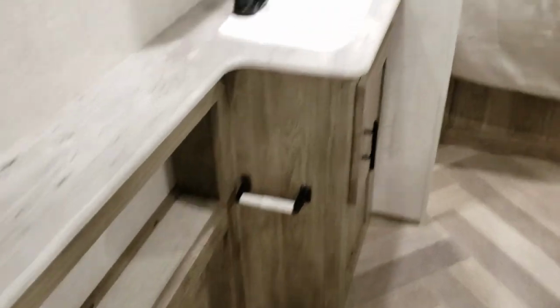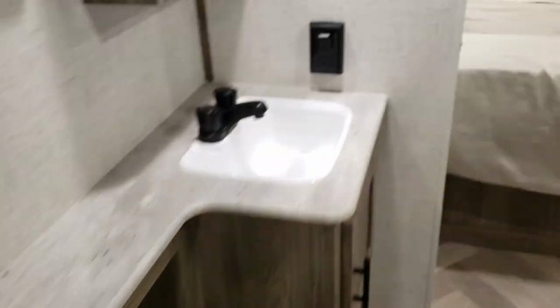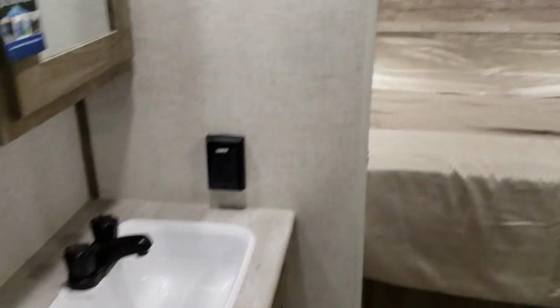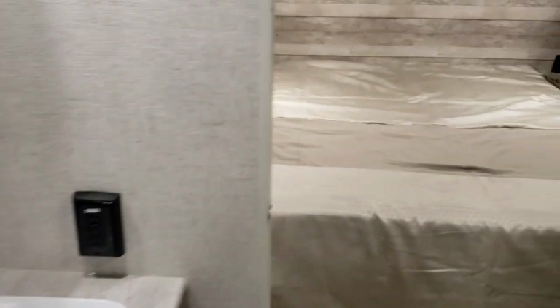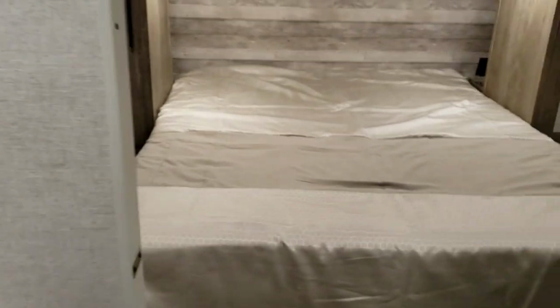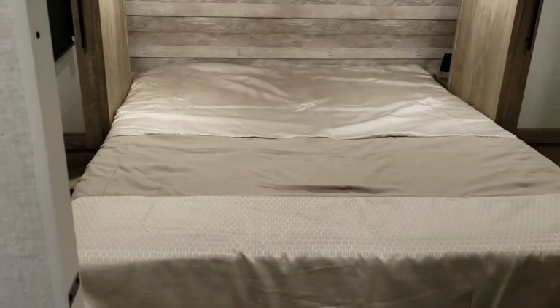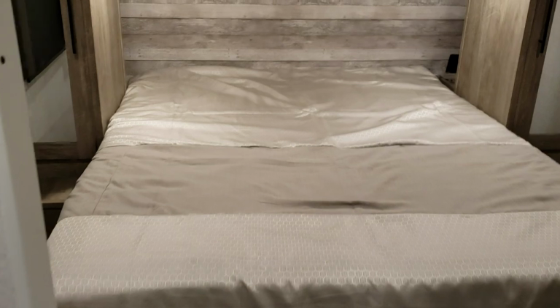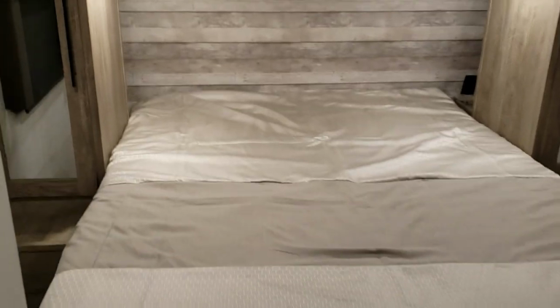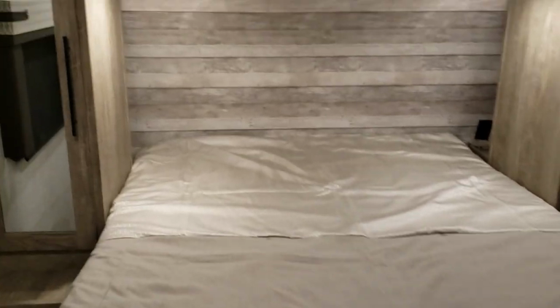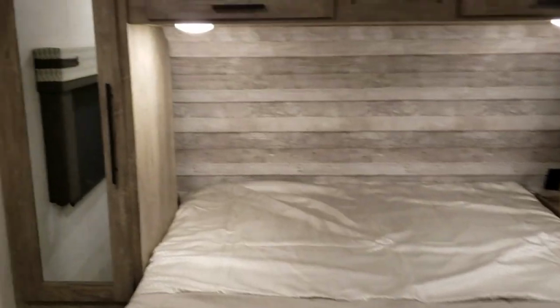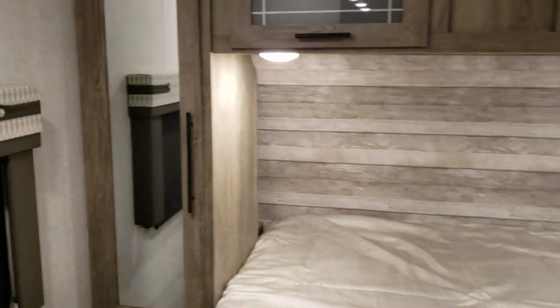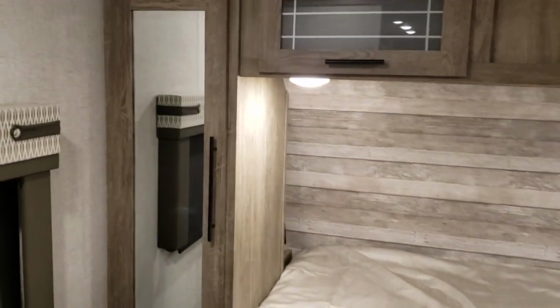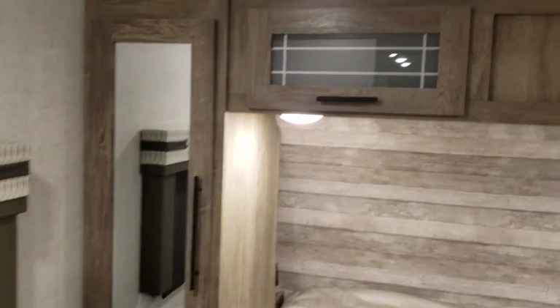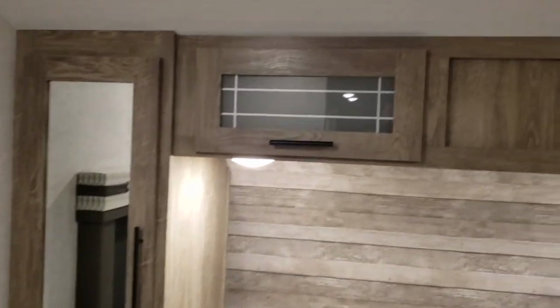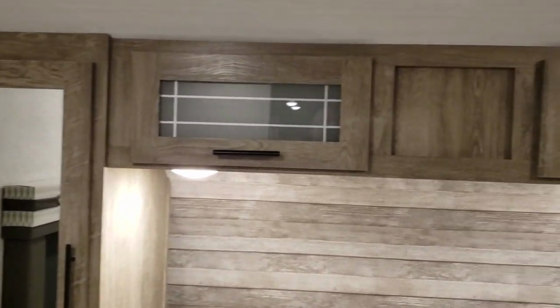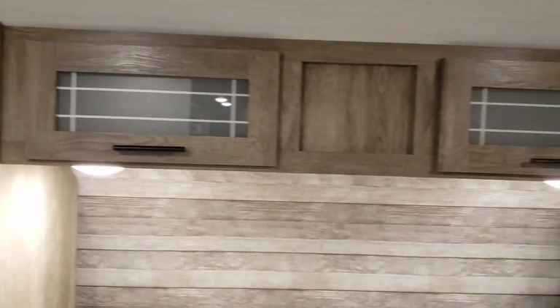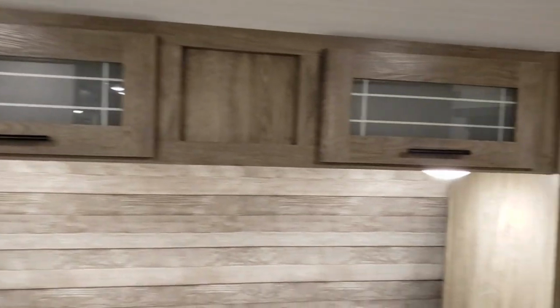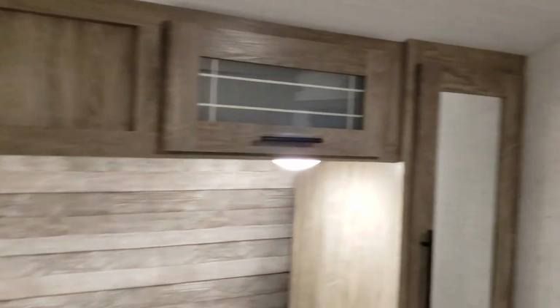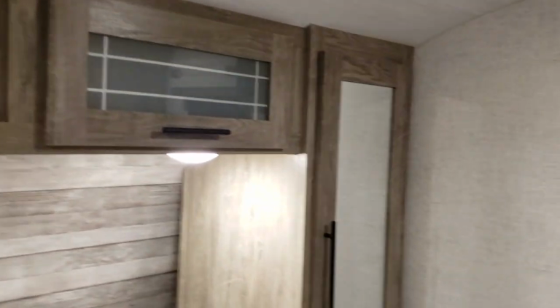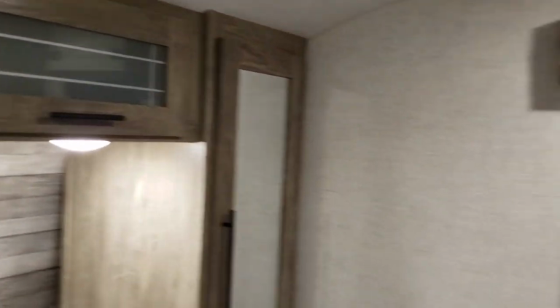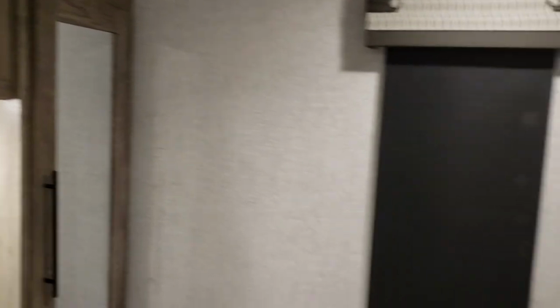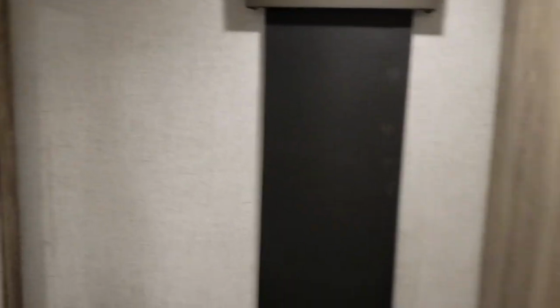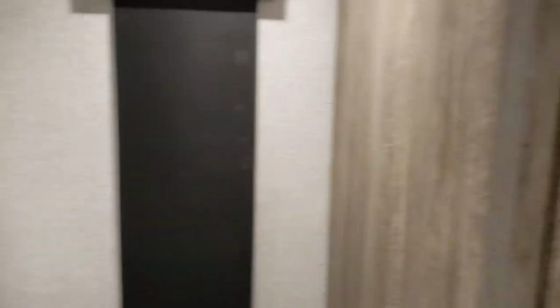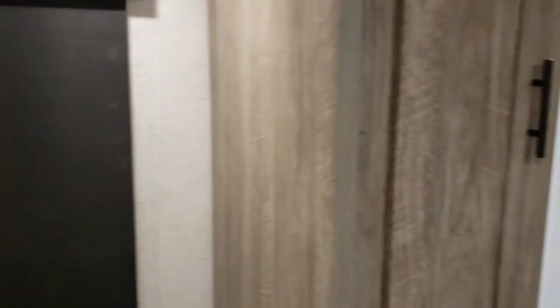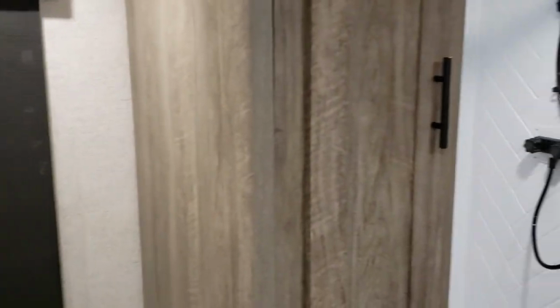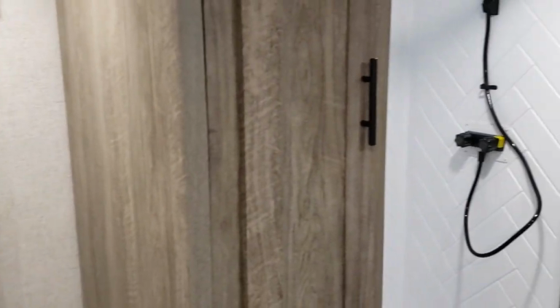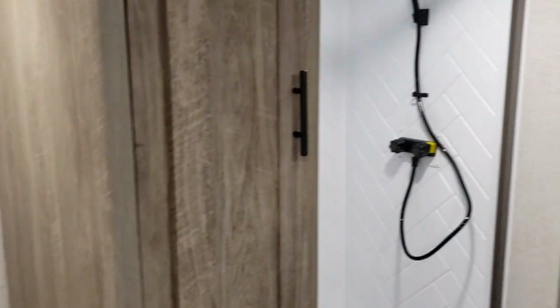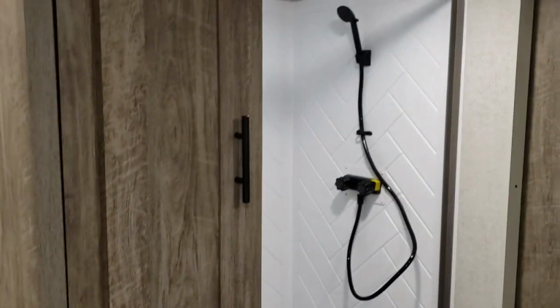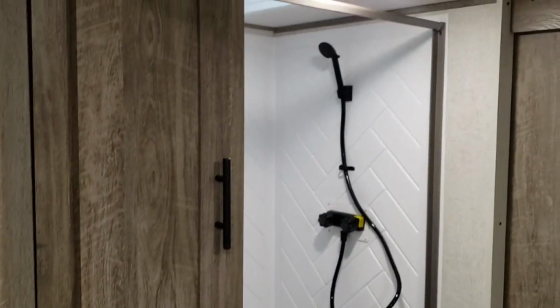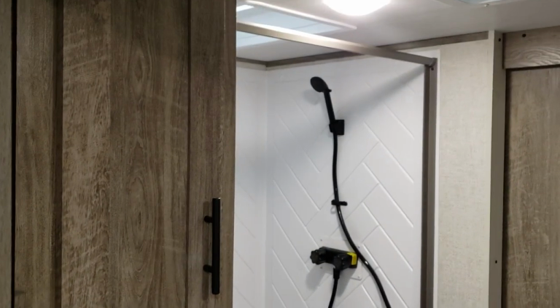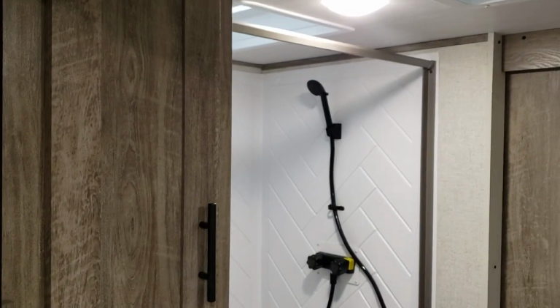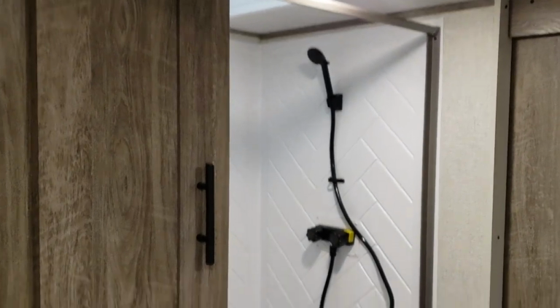Behind that you will find a bedroom complete with overhead storage. There is also storage under the bed. You have a nice linen closet, a shower, and a toilet.